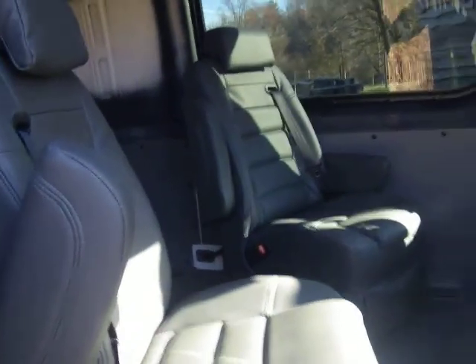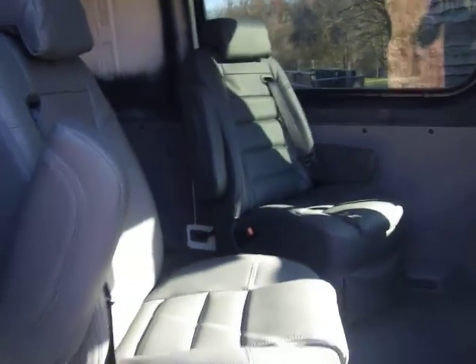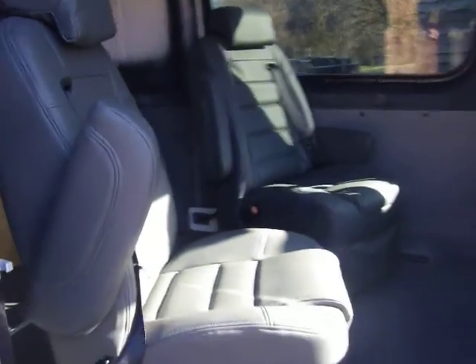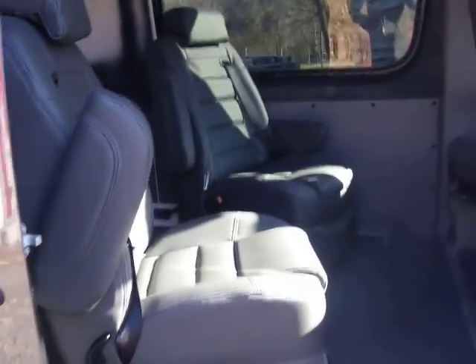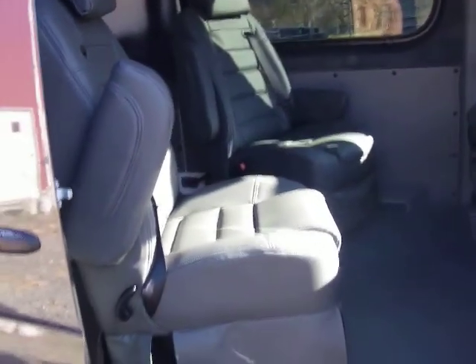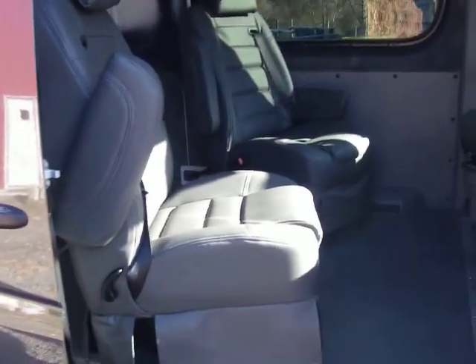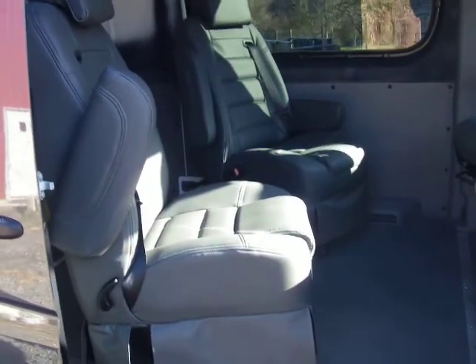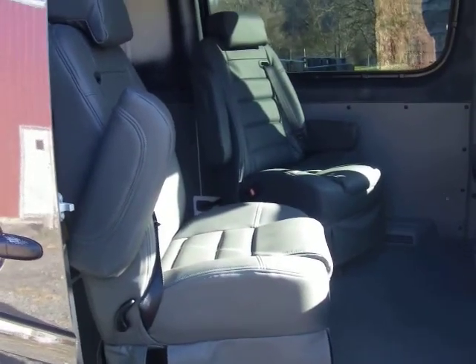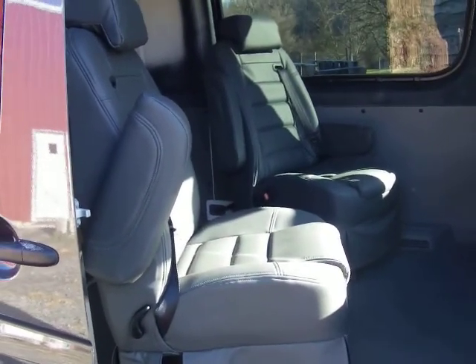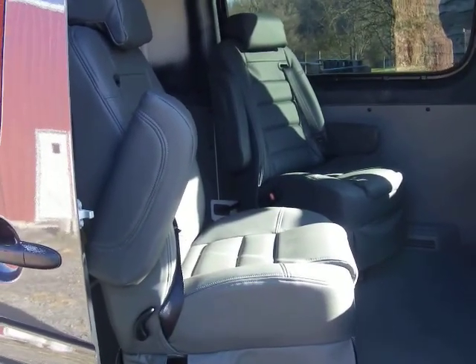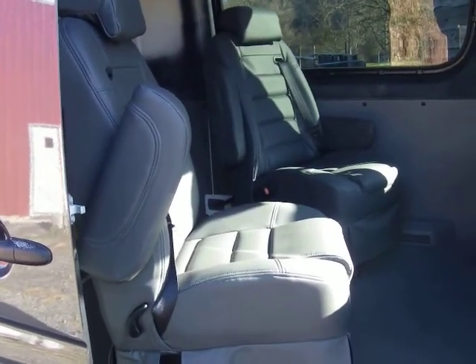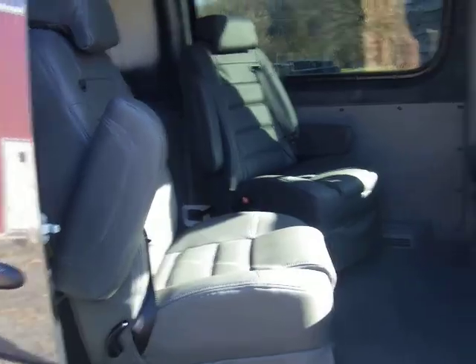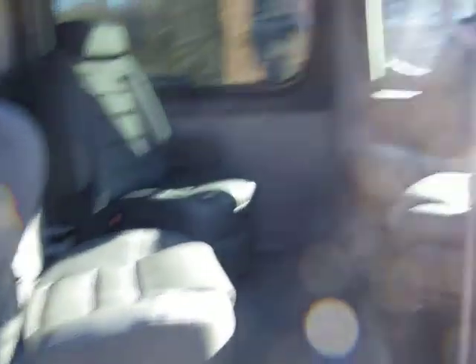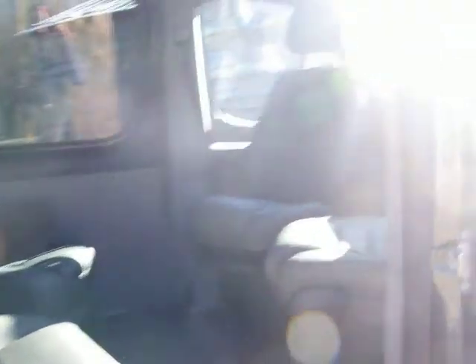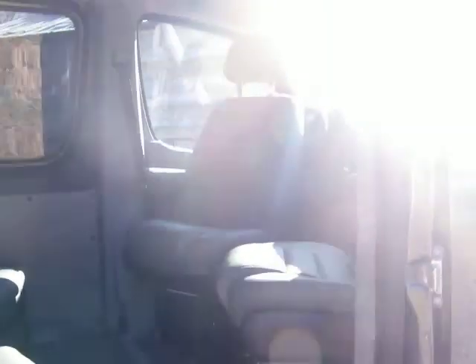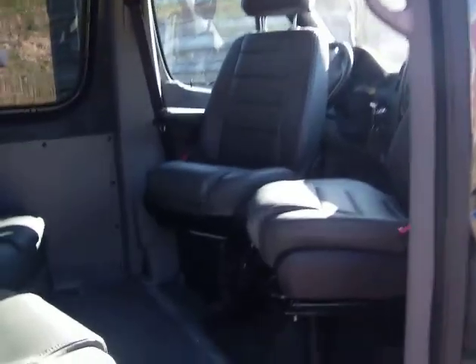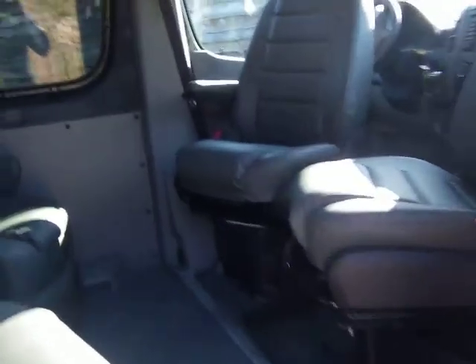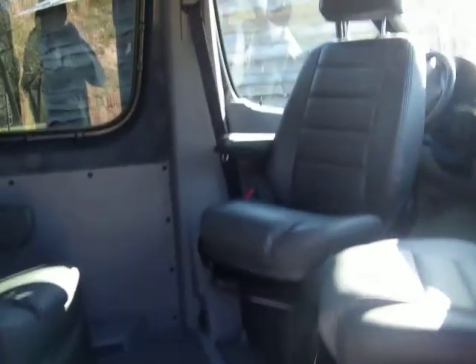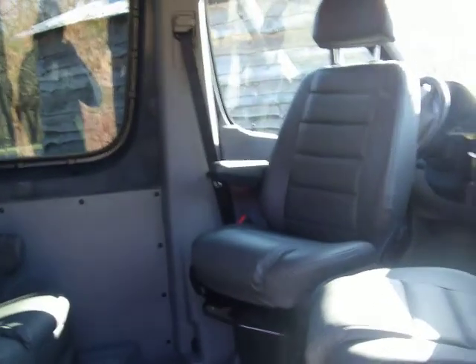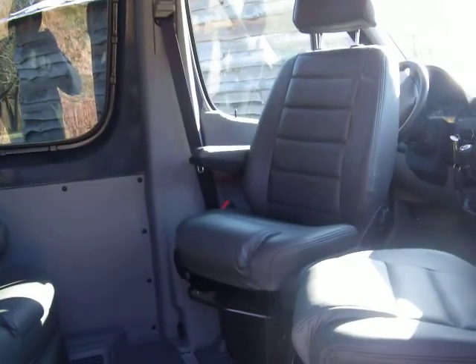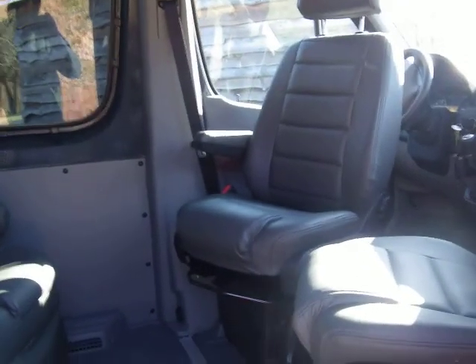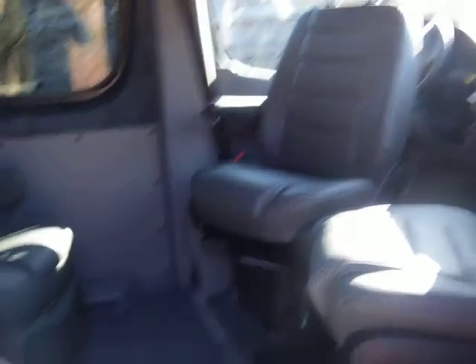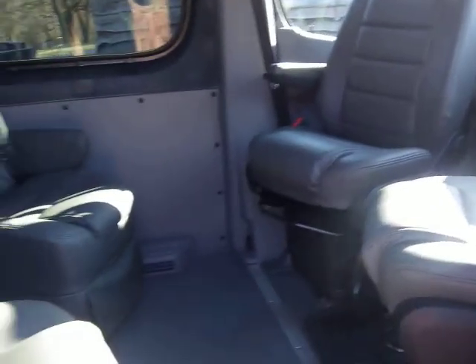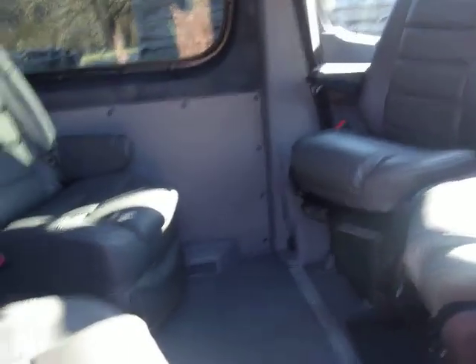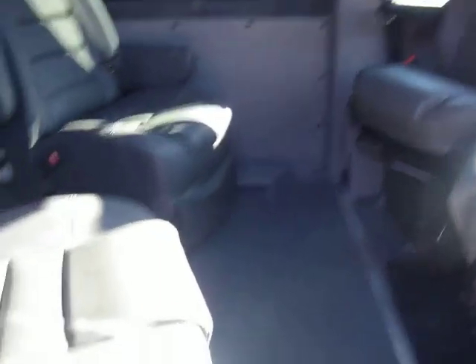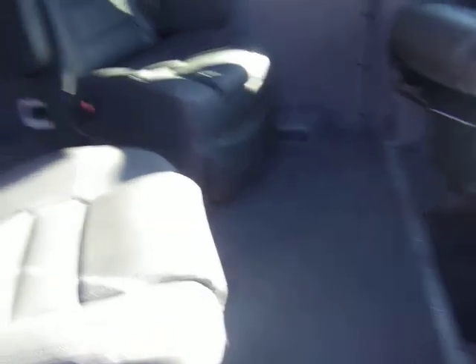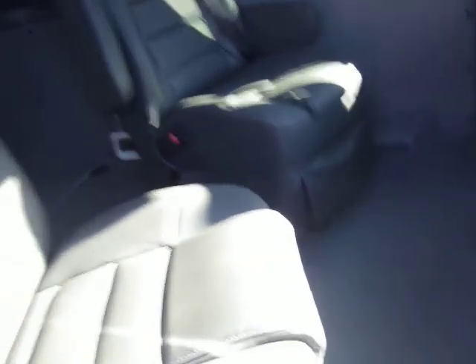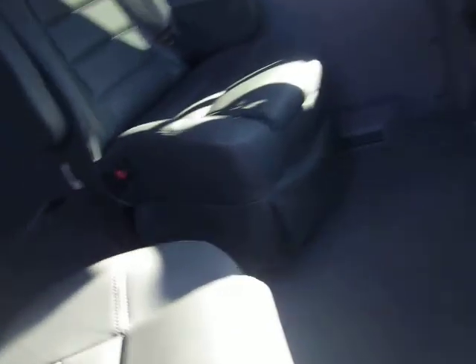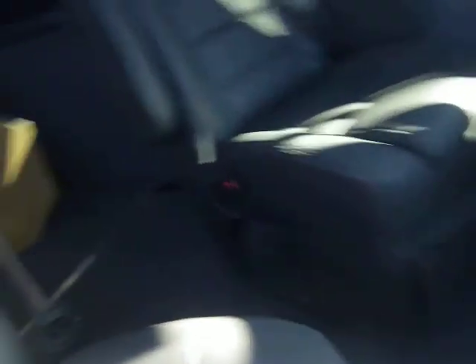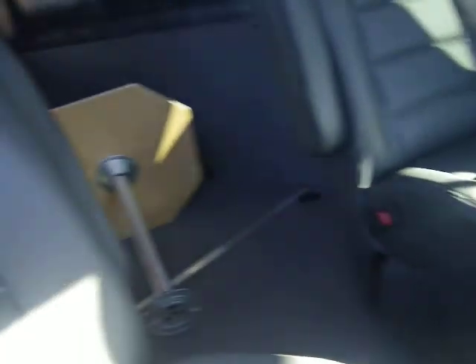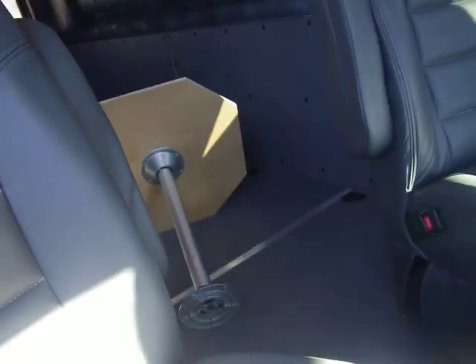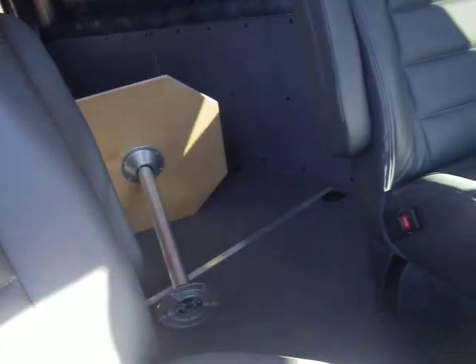We got two swiveling captain's chairs in the rear and some re-covered seats up front. They're coming in a little bit and we'll mount a temporary table for them.